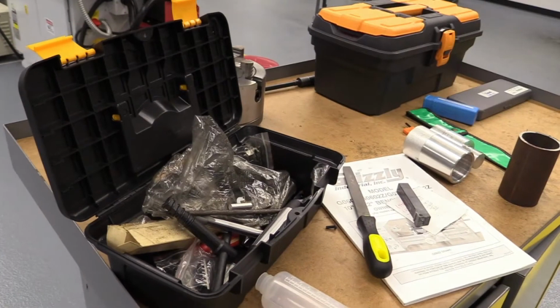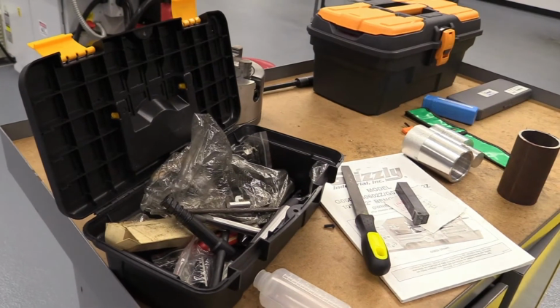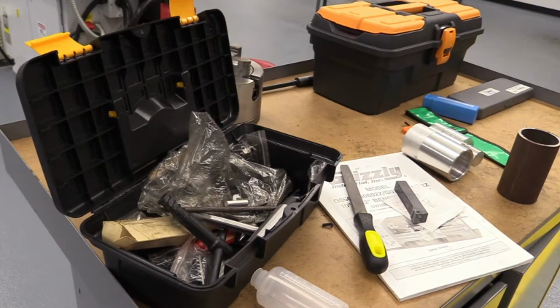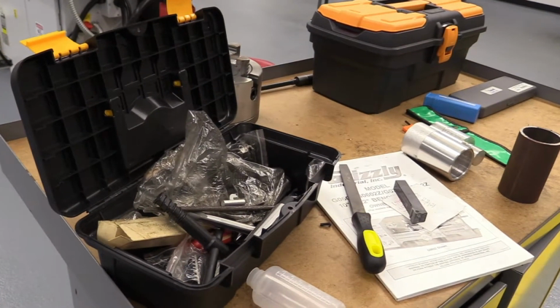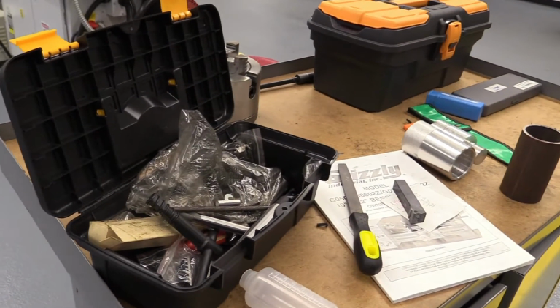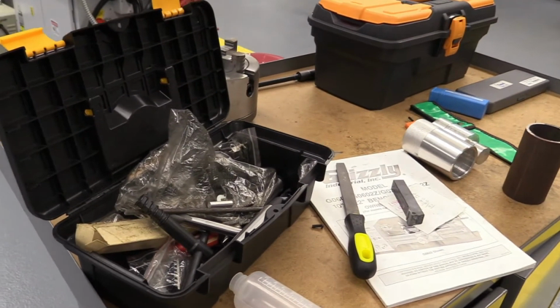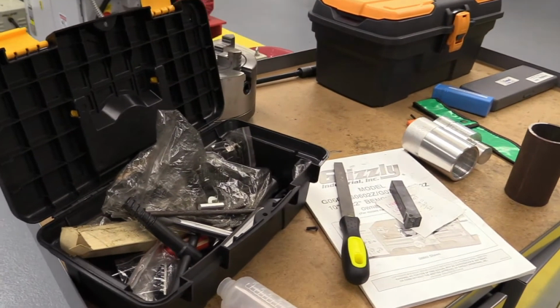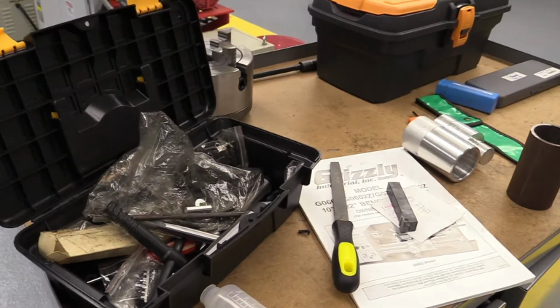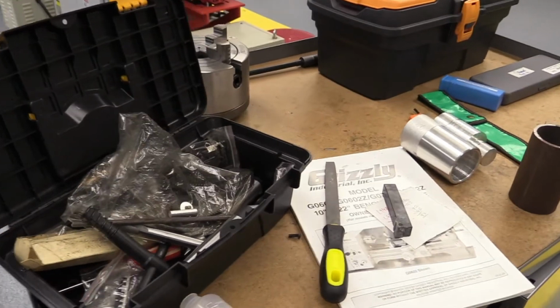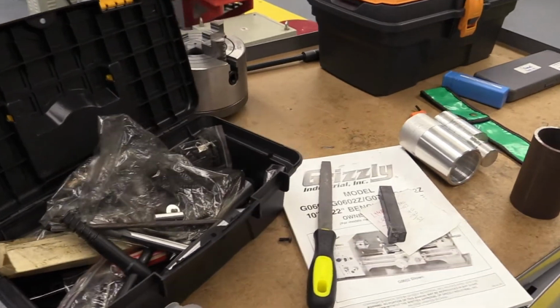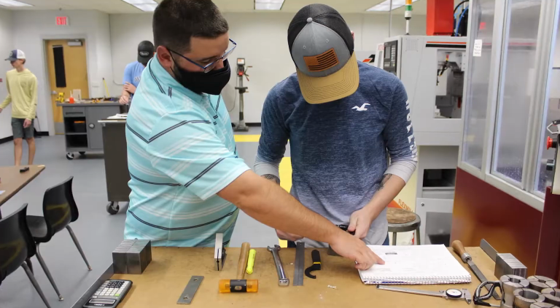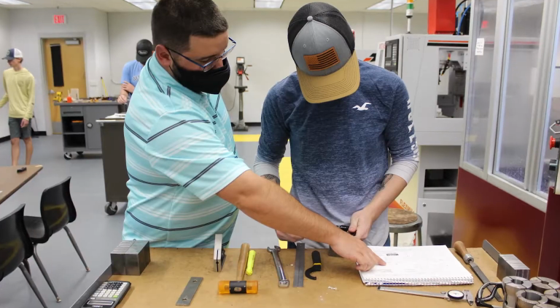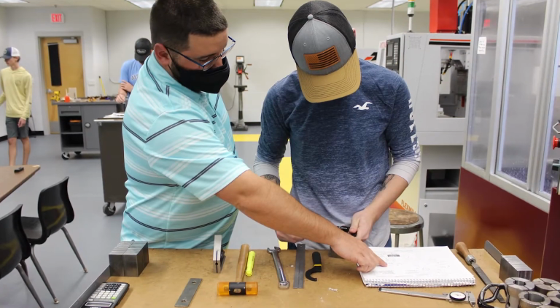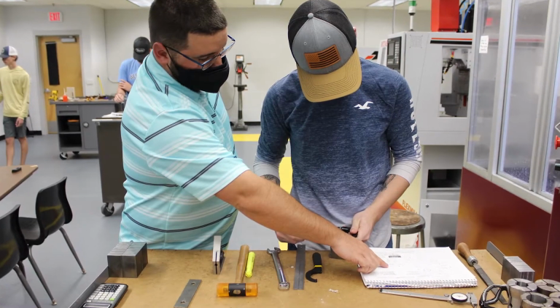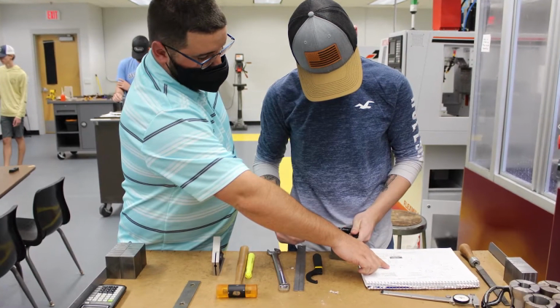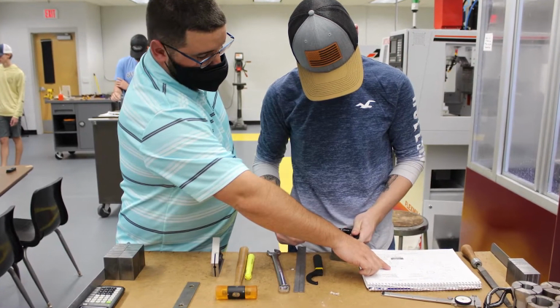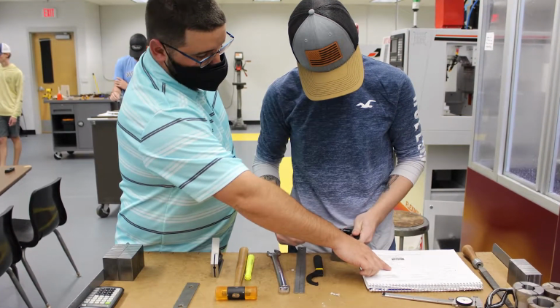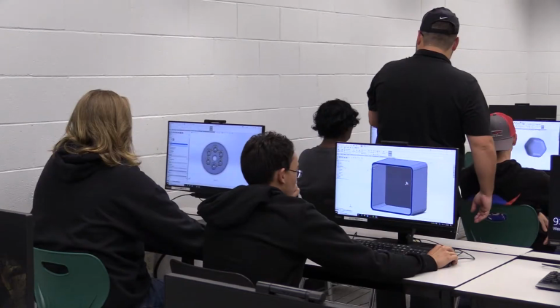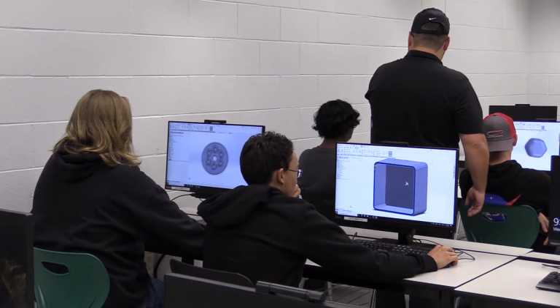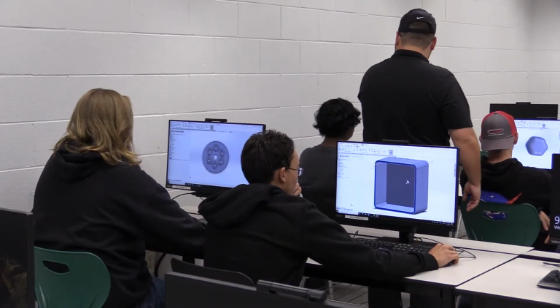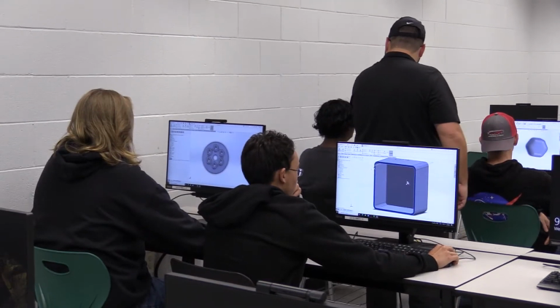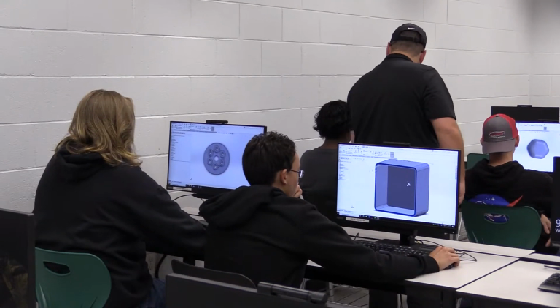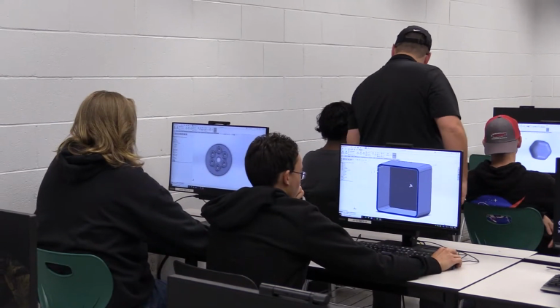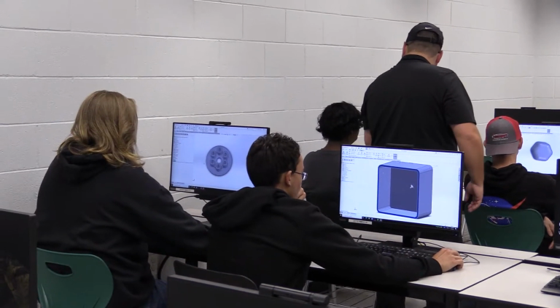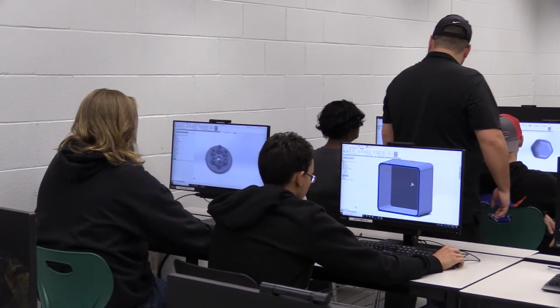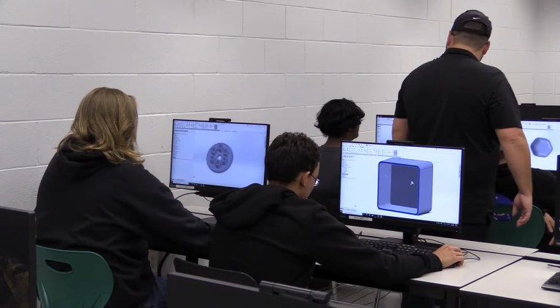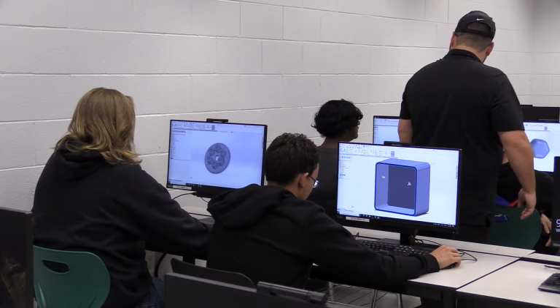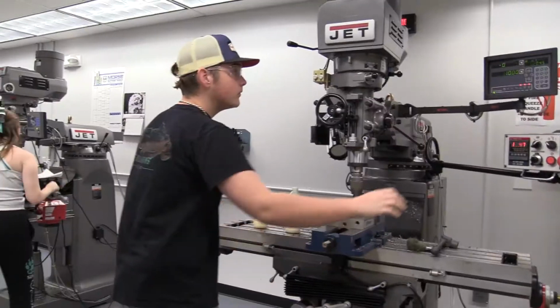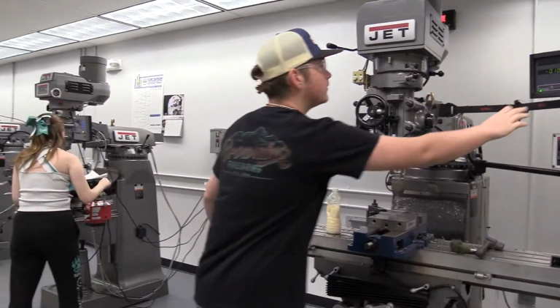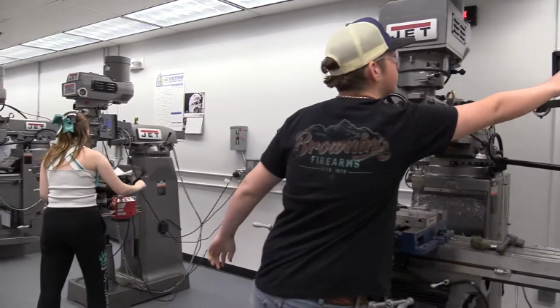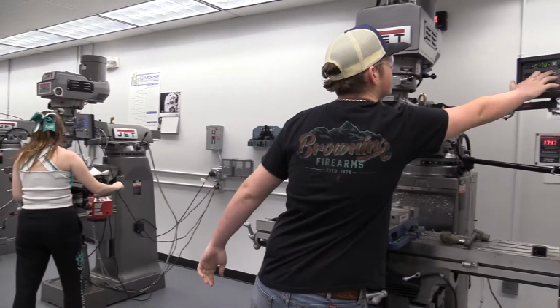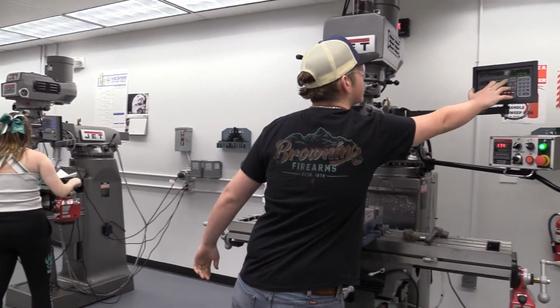Students will also be able to use various measurement tools such as mics, calipers, and scales. But most importantly, when taking this class, you aren't just reading books — you are working in a hands-on environment.